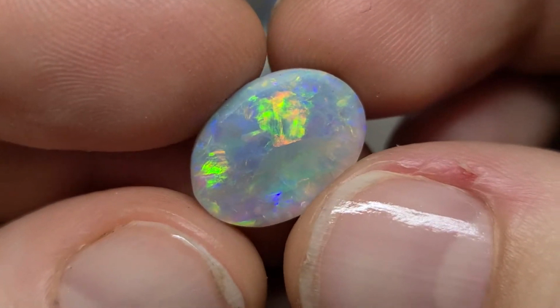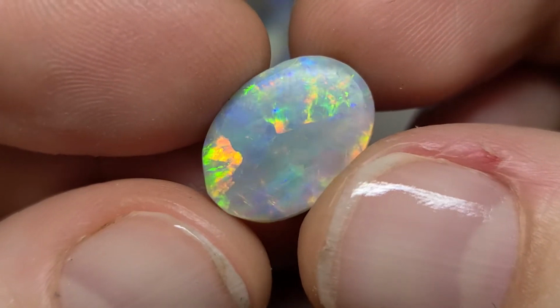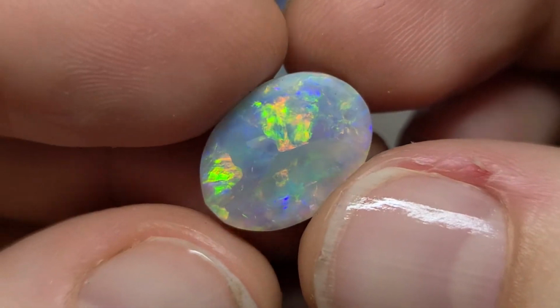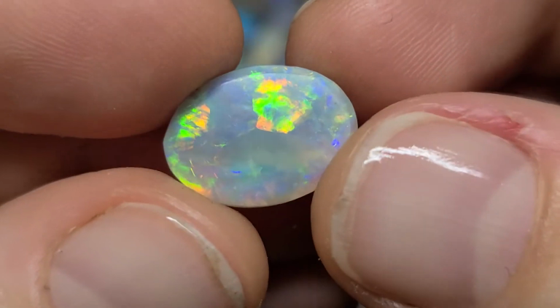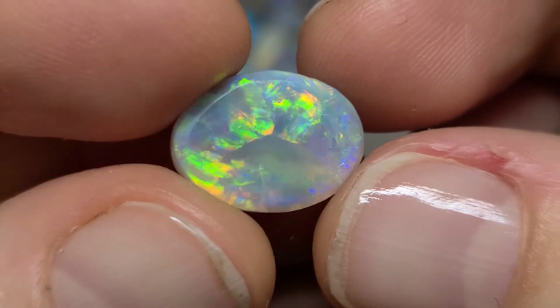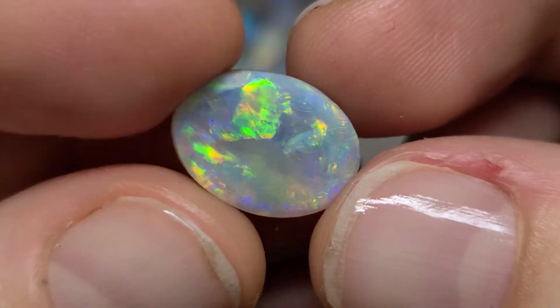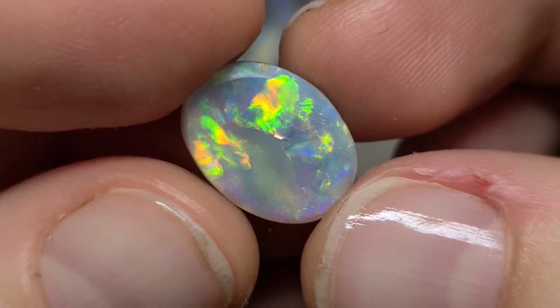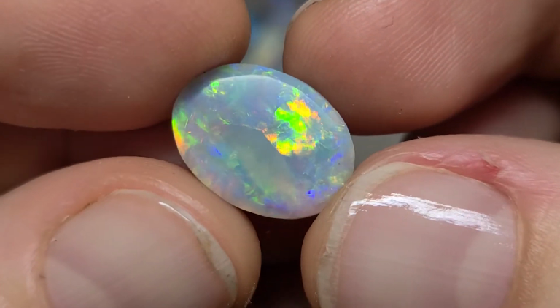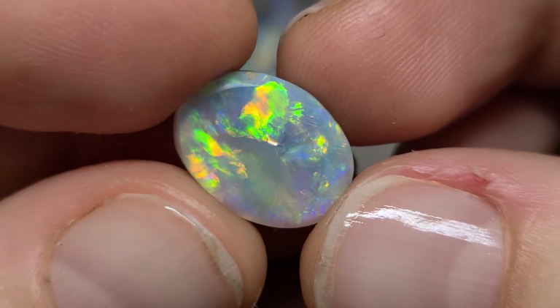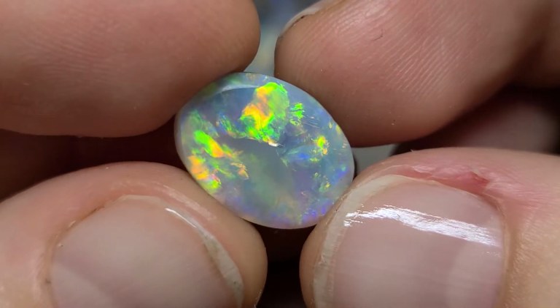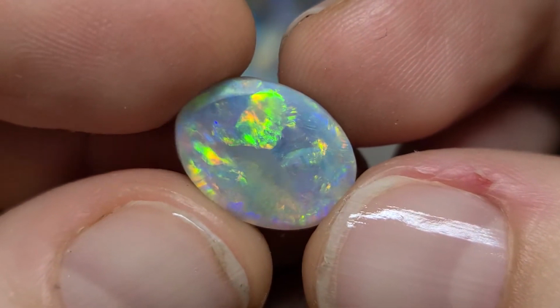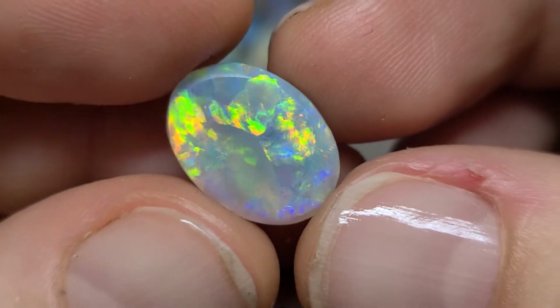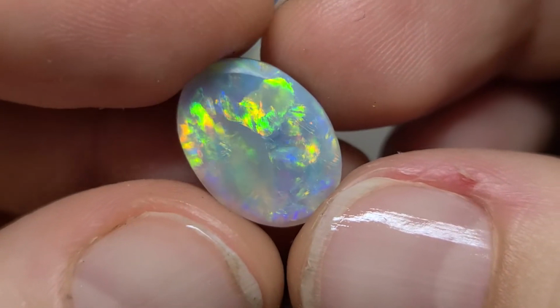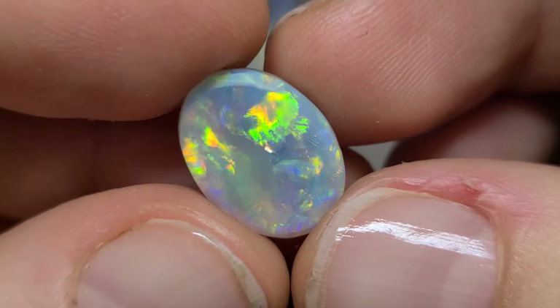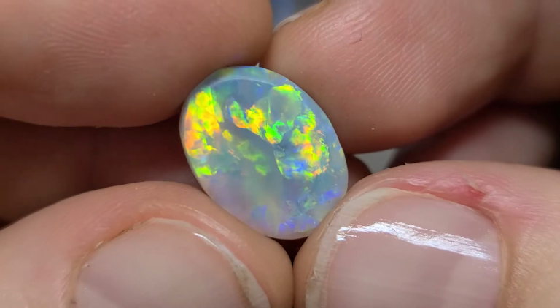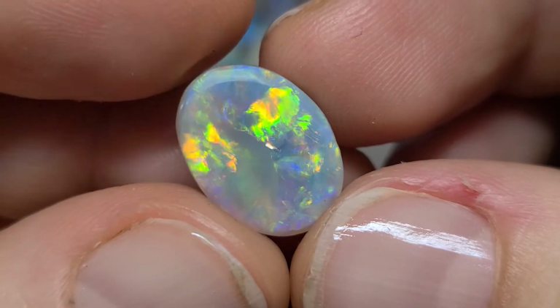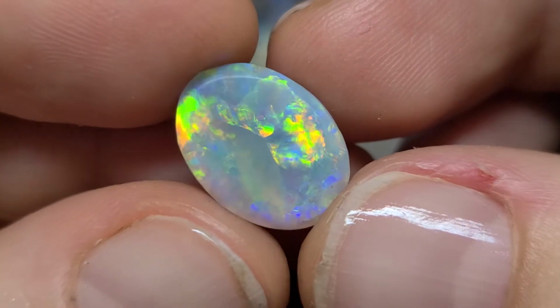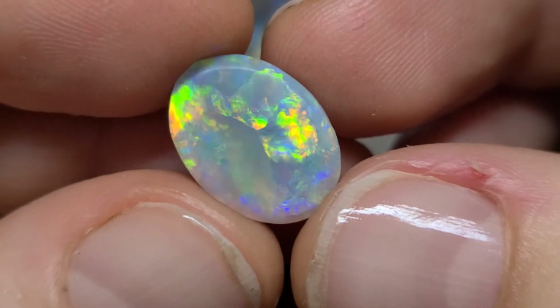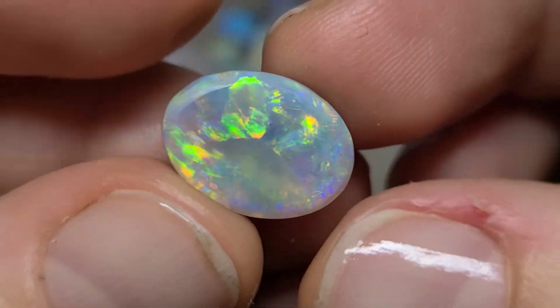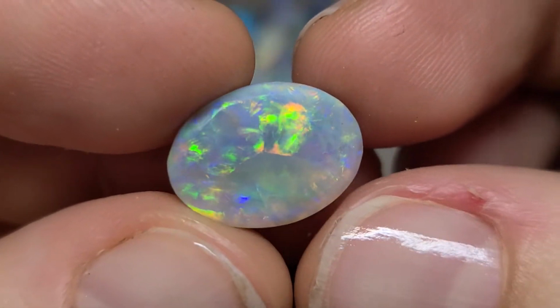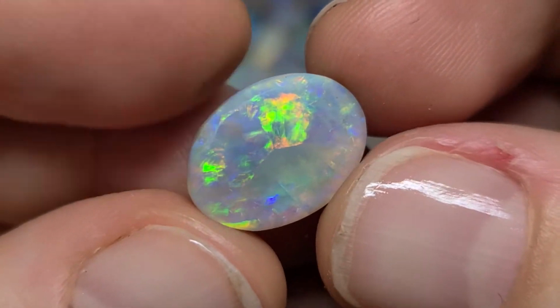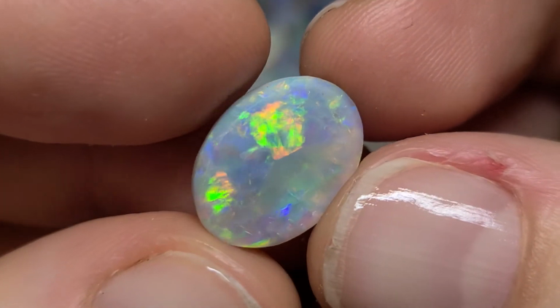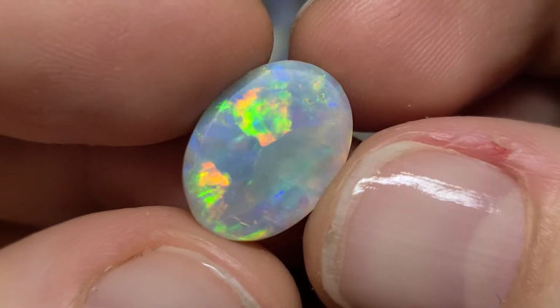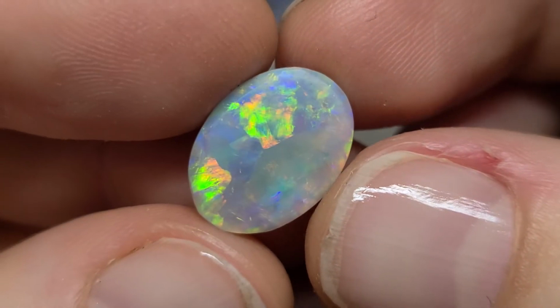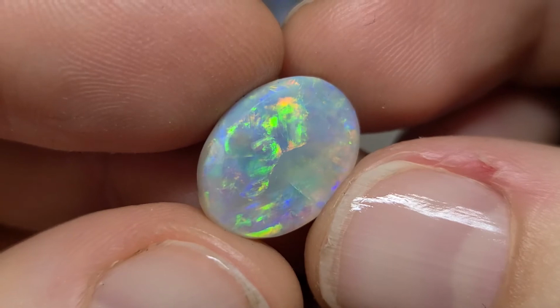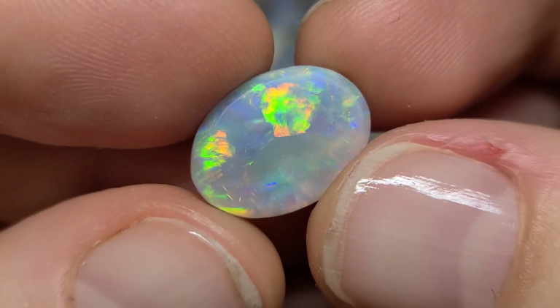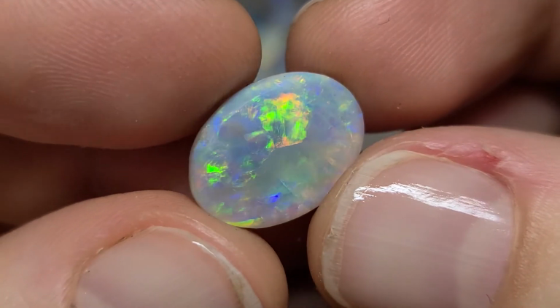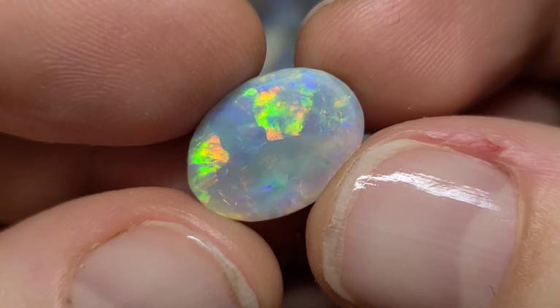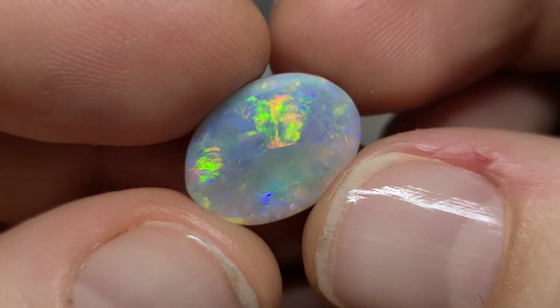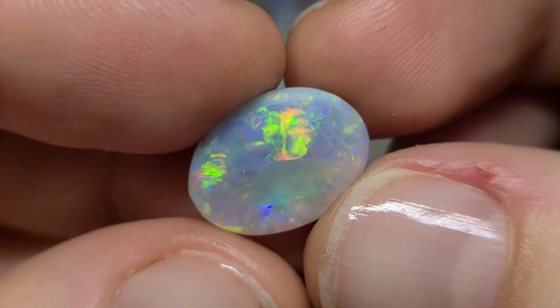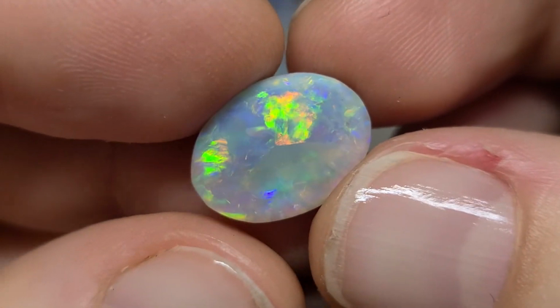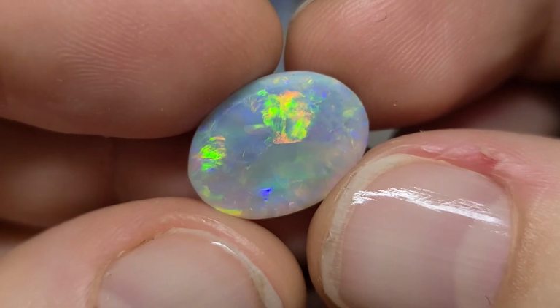If not, it will be up for sale. But at this moment, I'm not happy about the result. The stone is gorgeous and I wish I could just keep going with polishing it, but that's not the case this time.